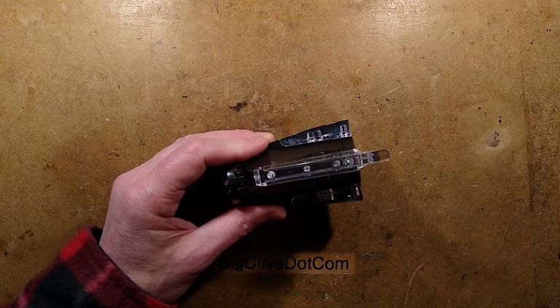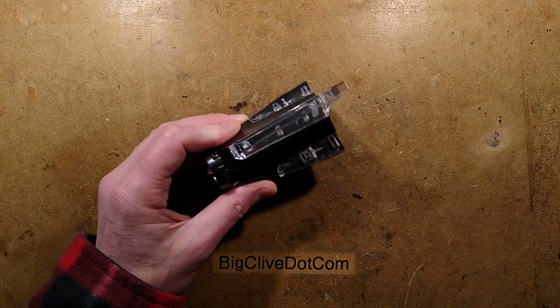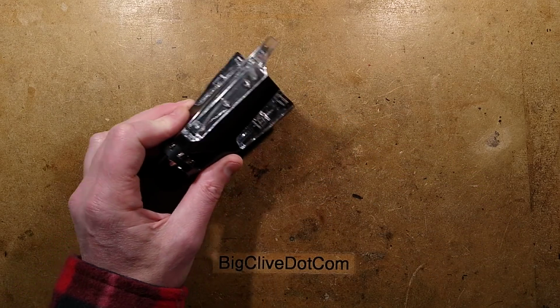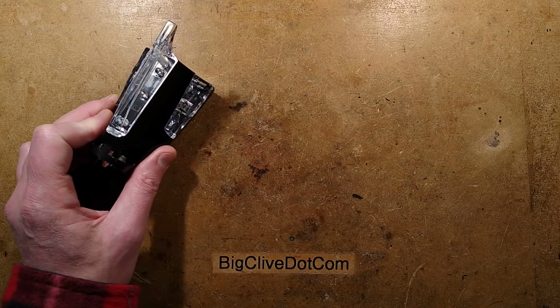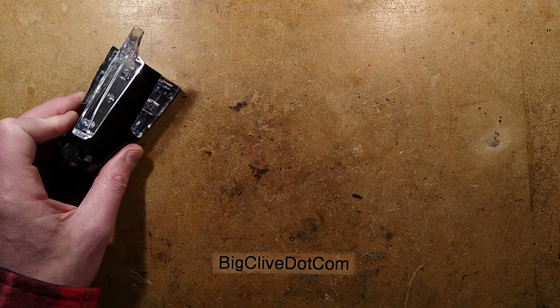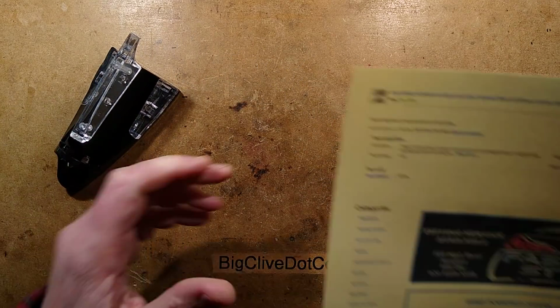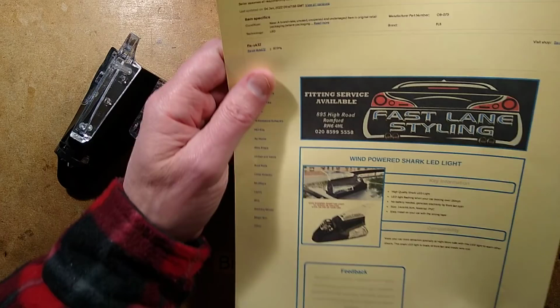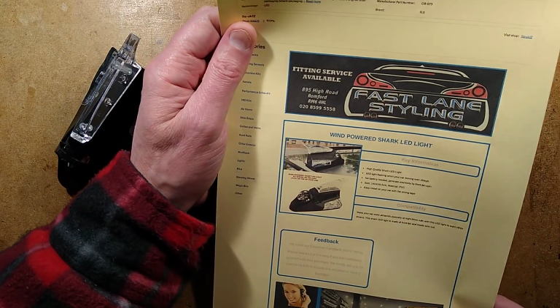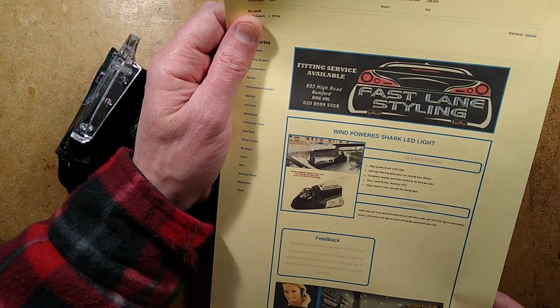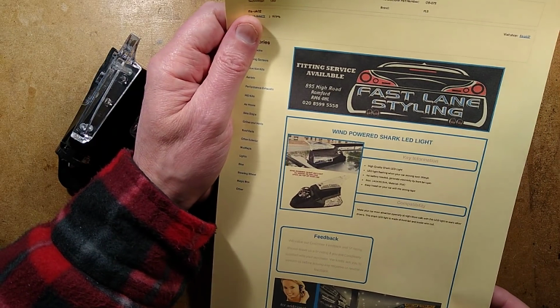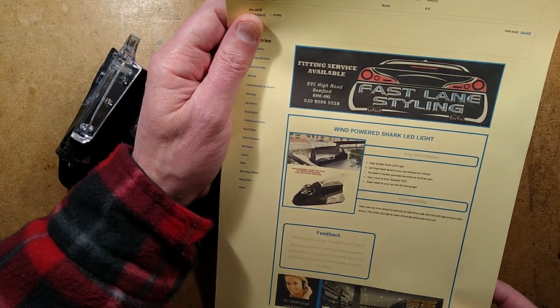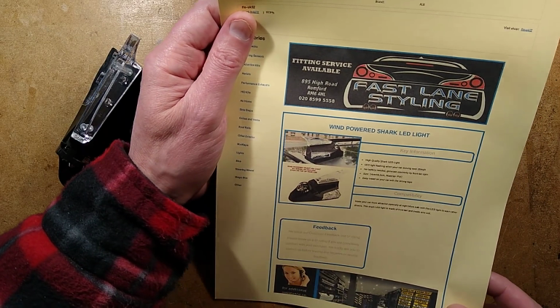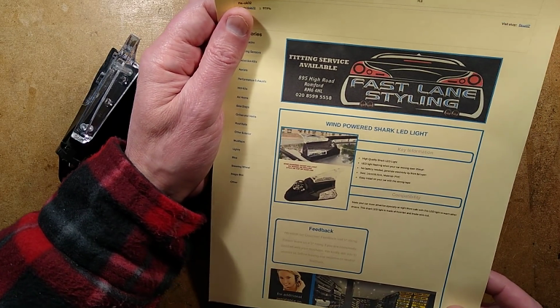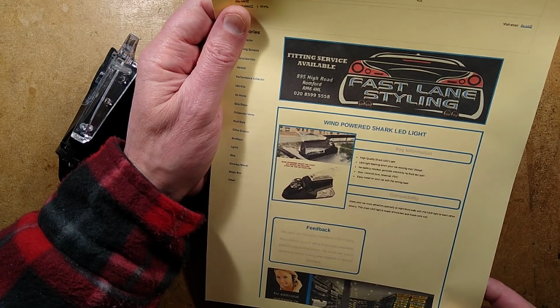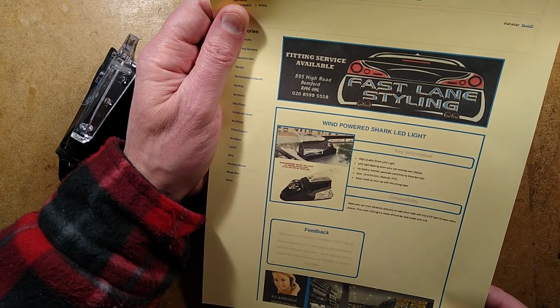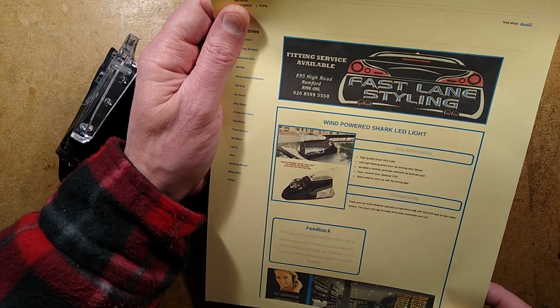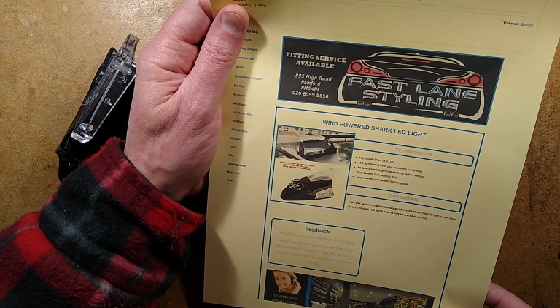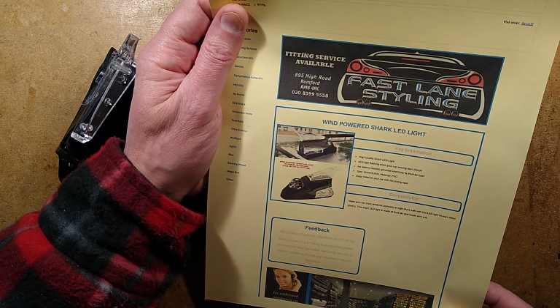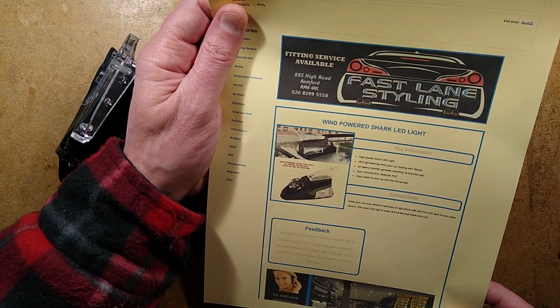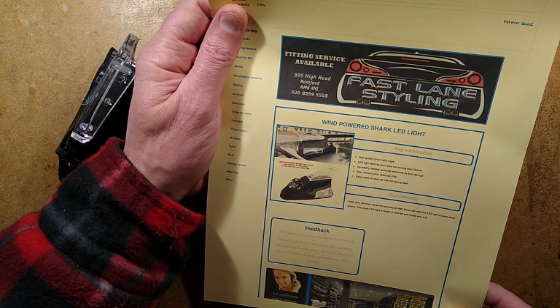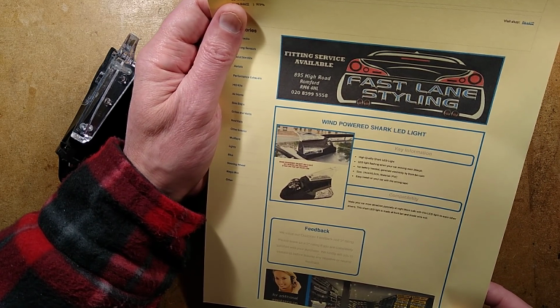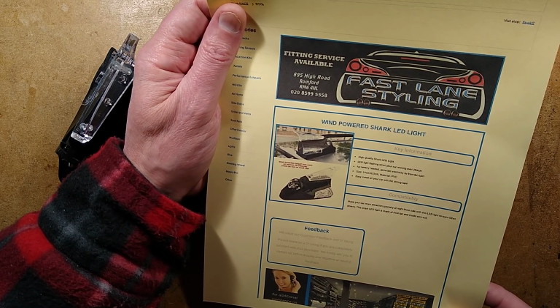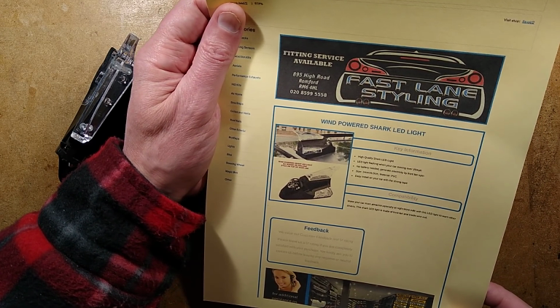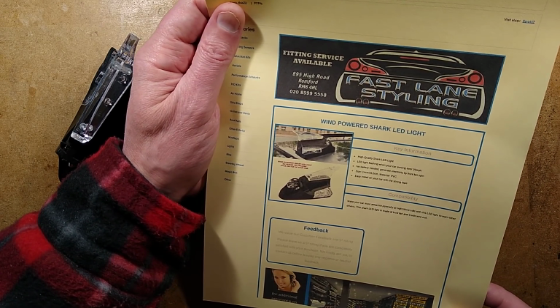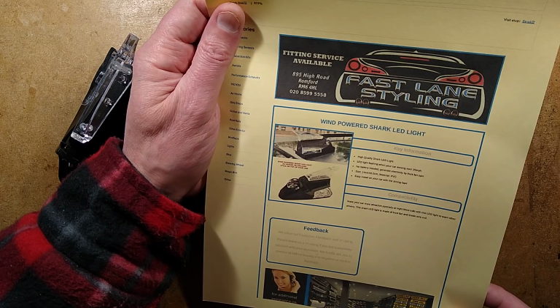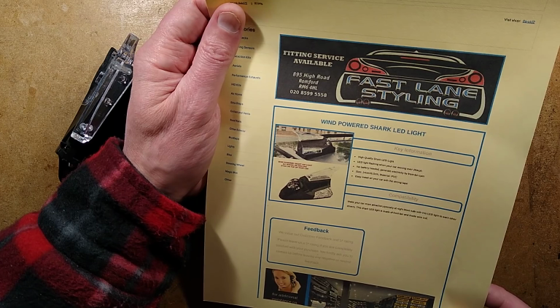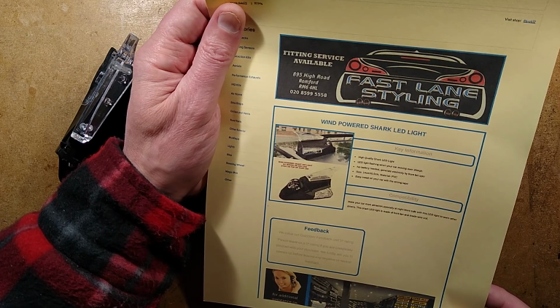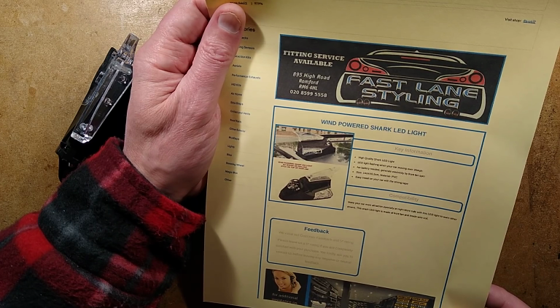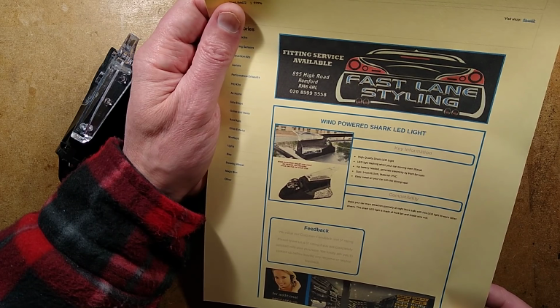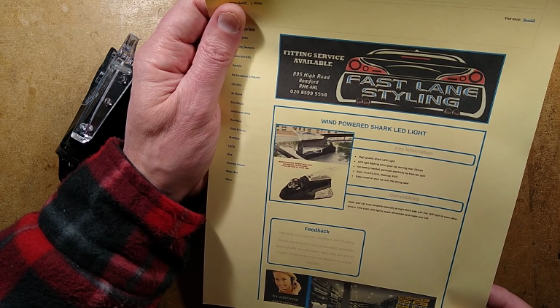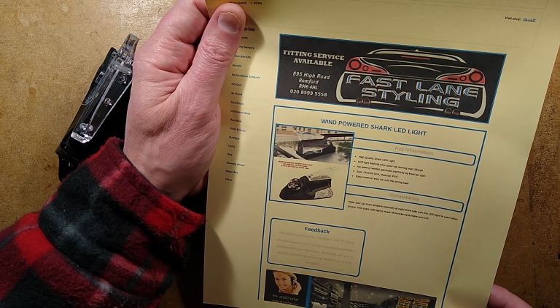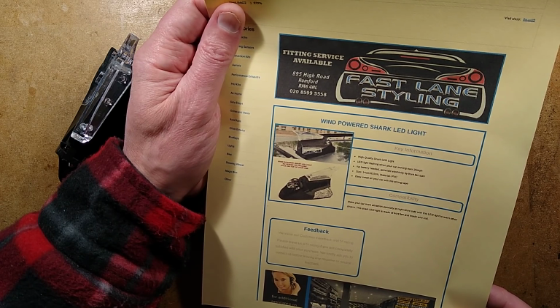The listing for this says: 'Wind-powered shark LED light. High-quality shark LED light. LED light flashing when your car is moving over 25 miles per hour.'